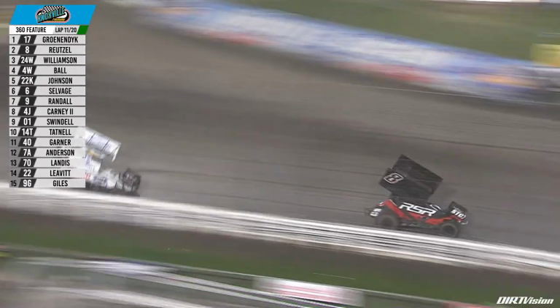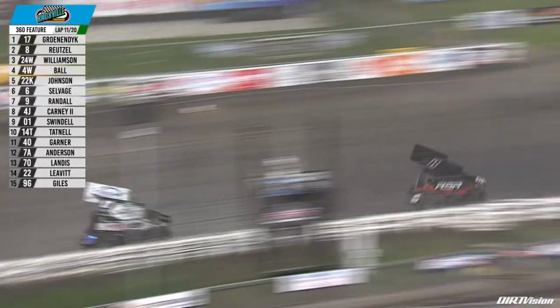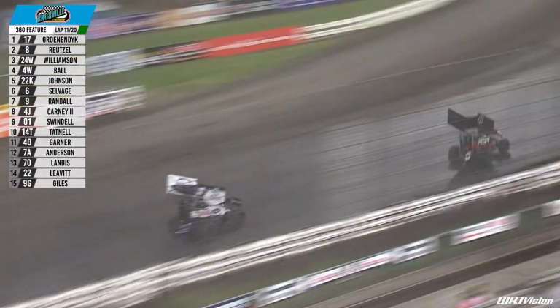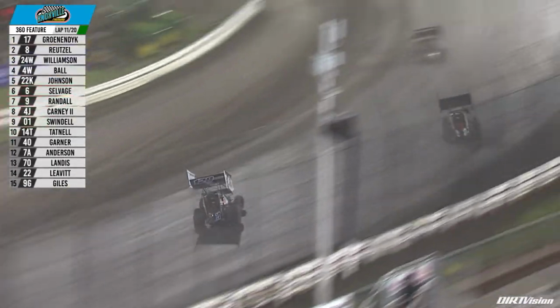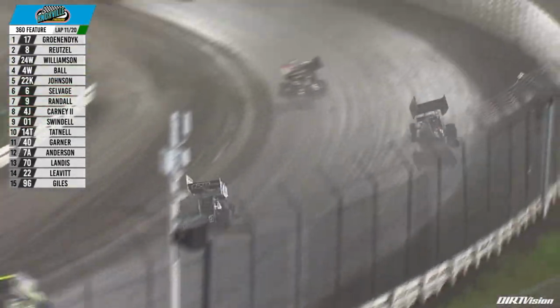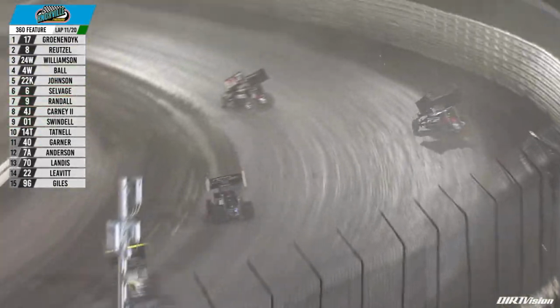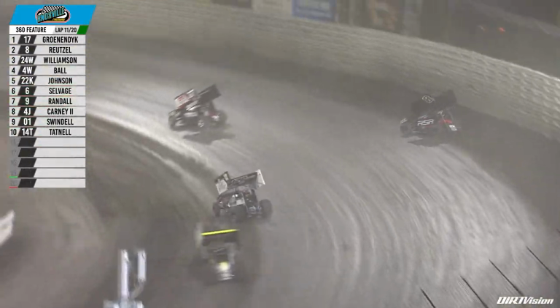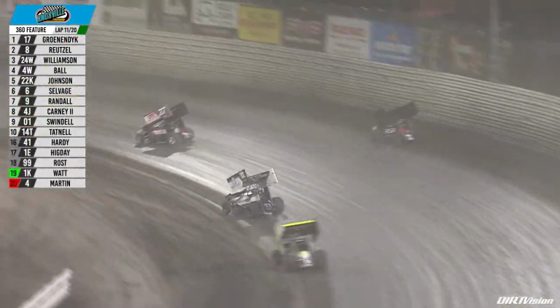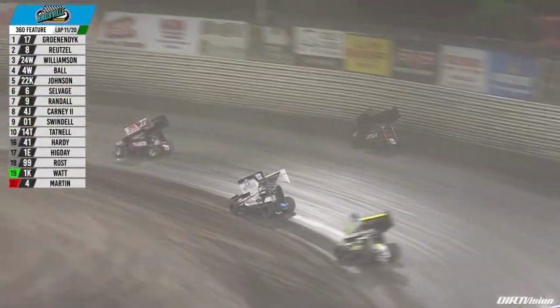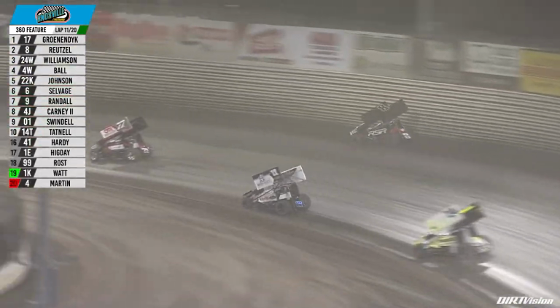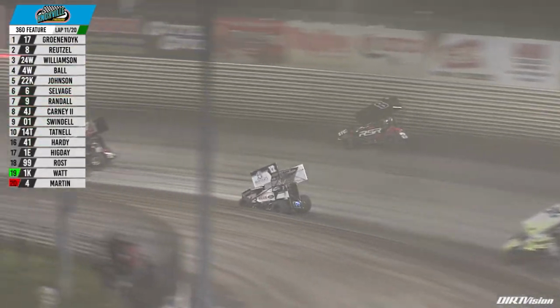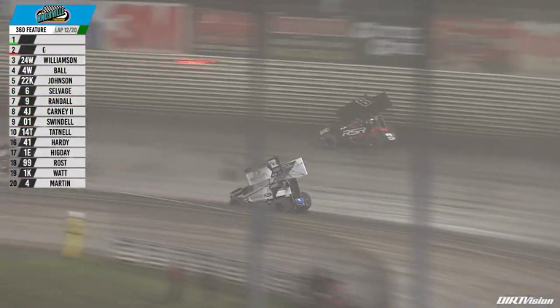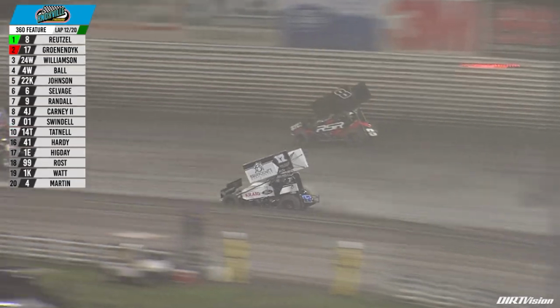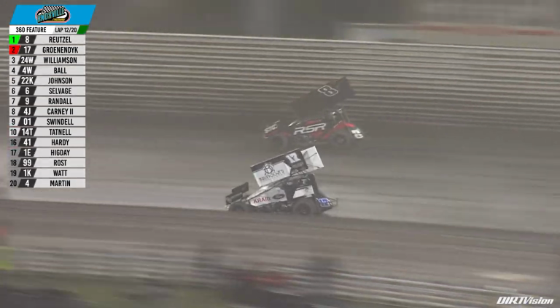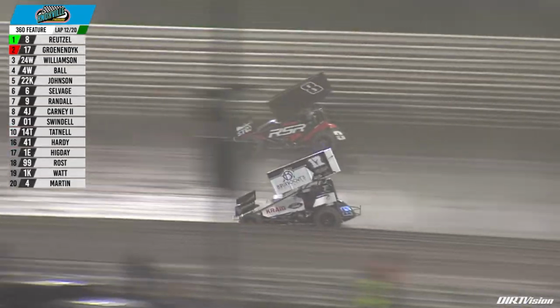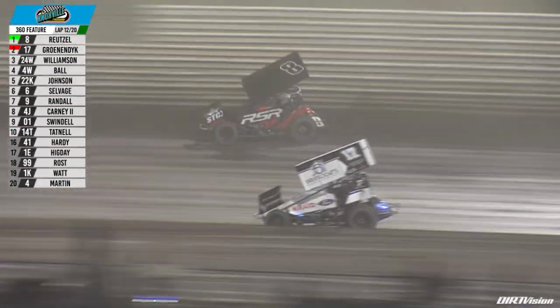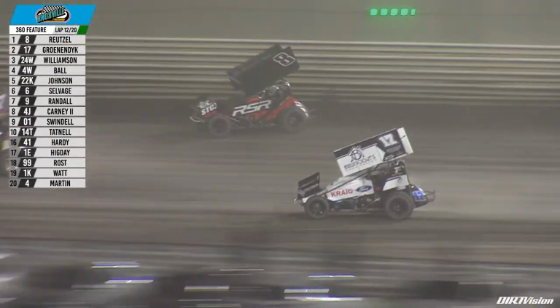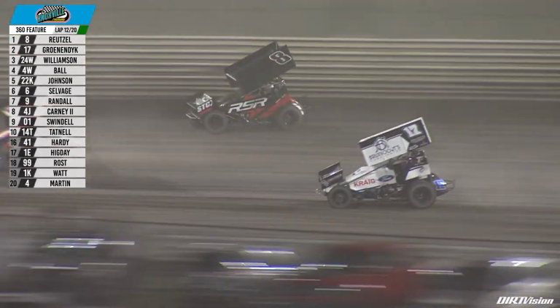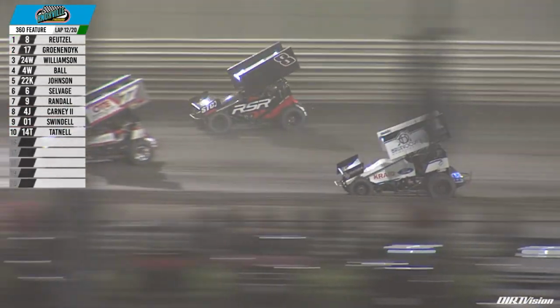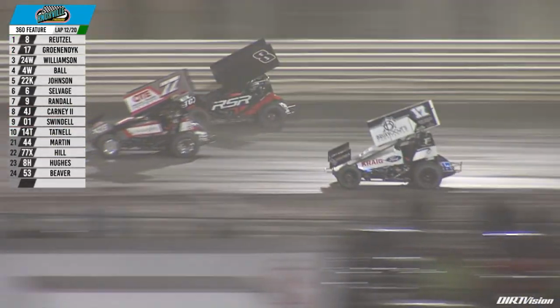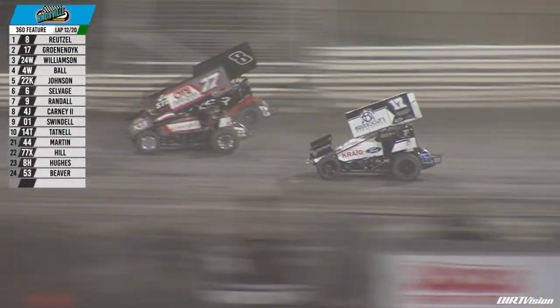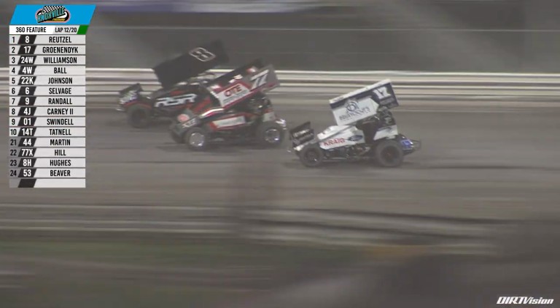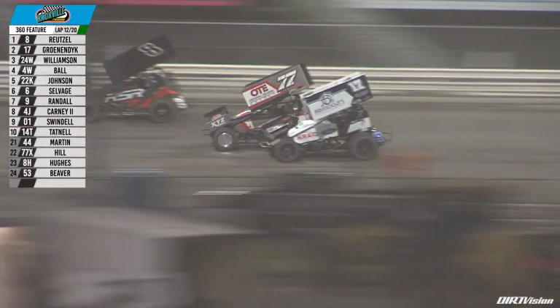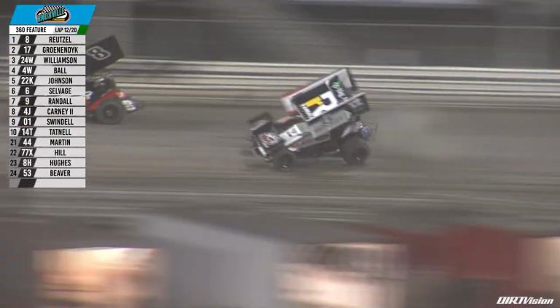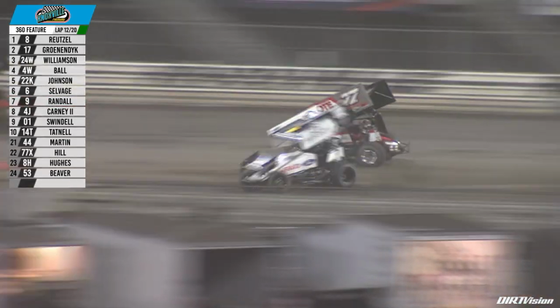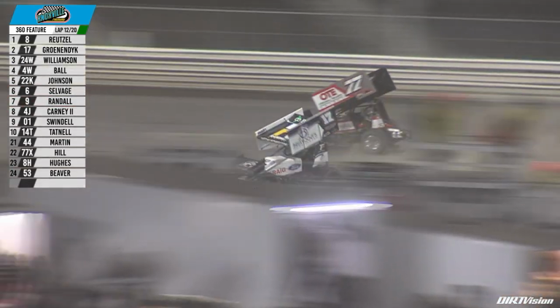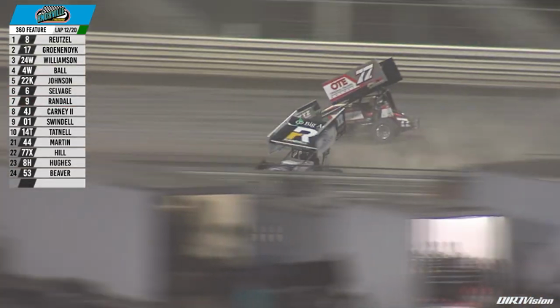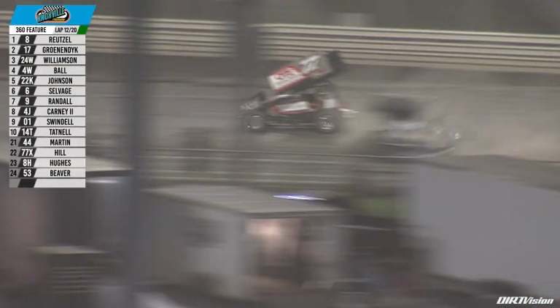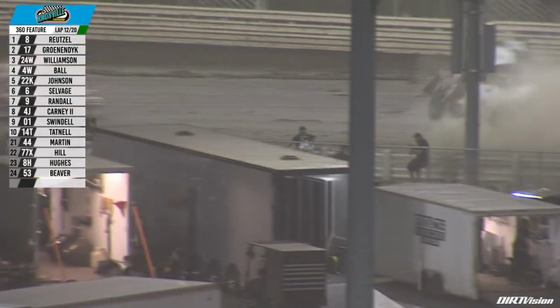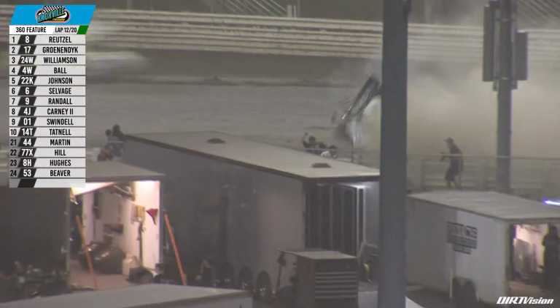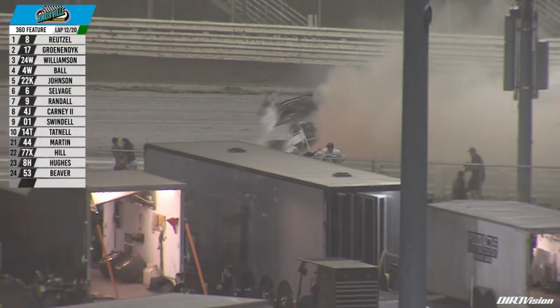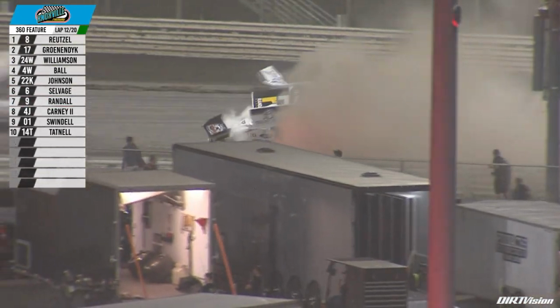Aaron Reitzel now at the top side of the racetrack — he's one of the few cars making the cushion work. He might have got a little too high coming off turn number two. Gronendijk not going away; they split the lapped traffic car and Gronendijk makes contact in the back straightaway.